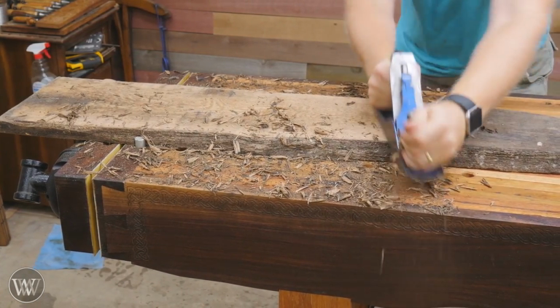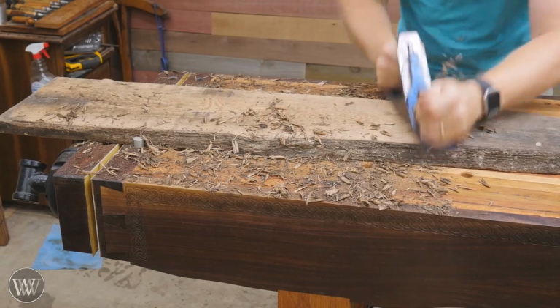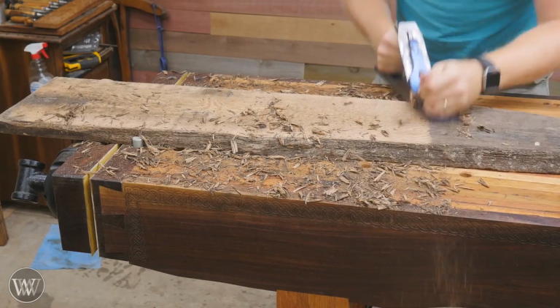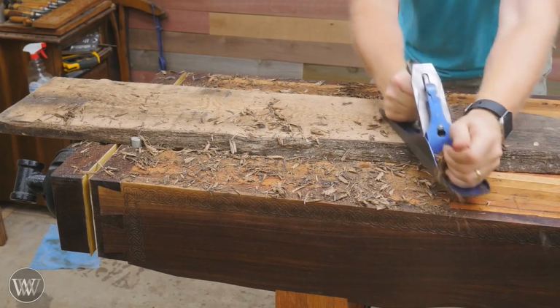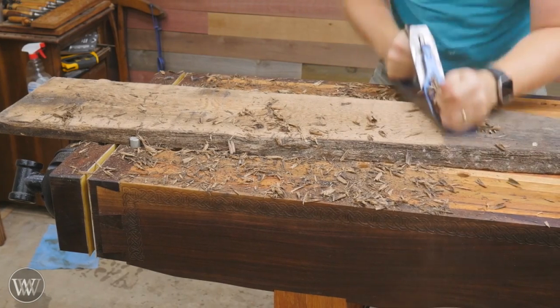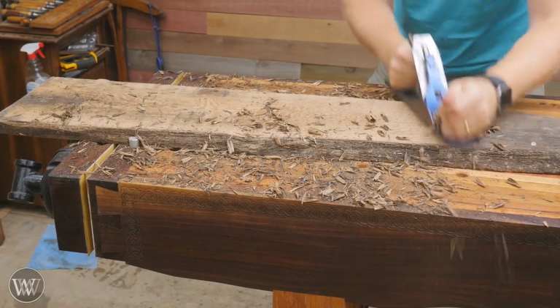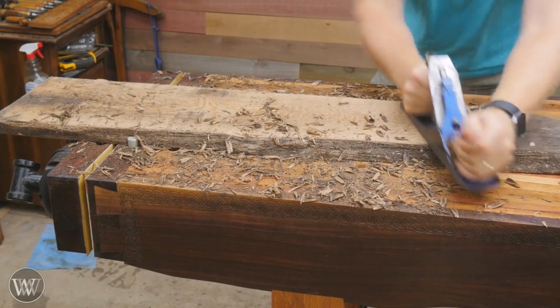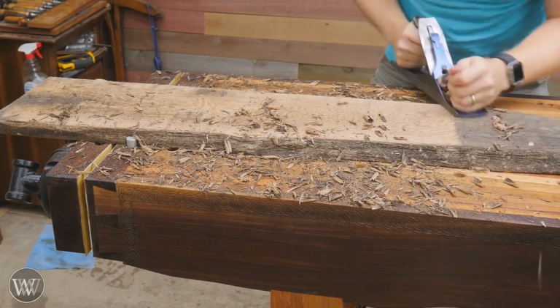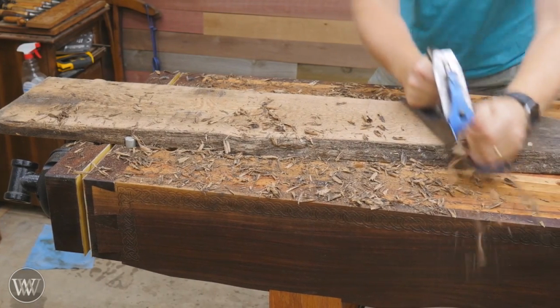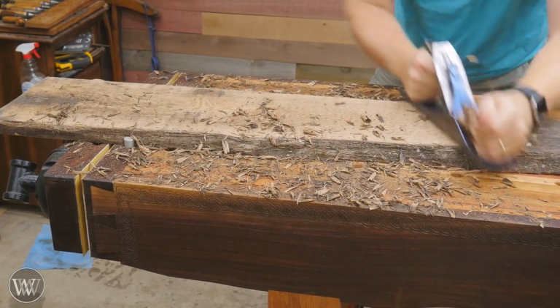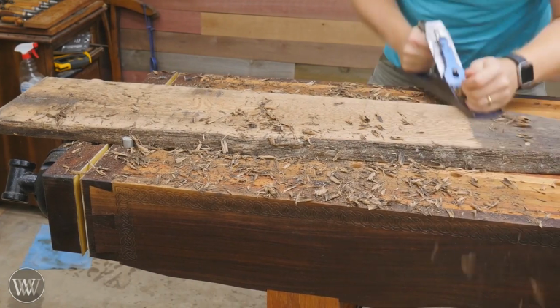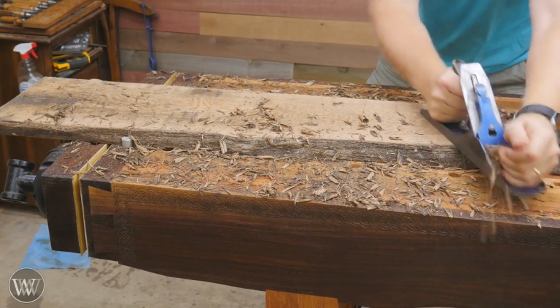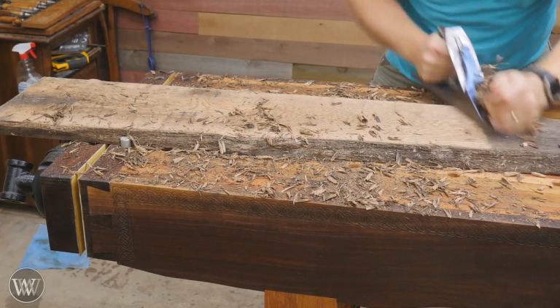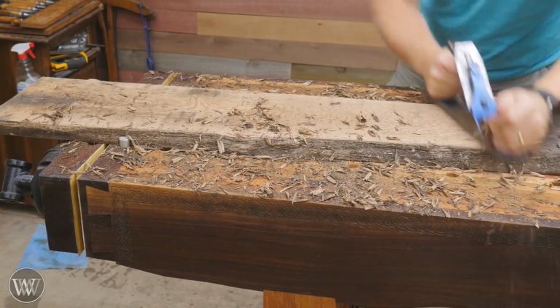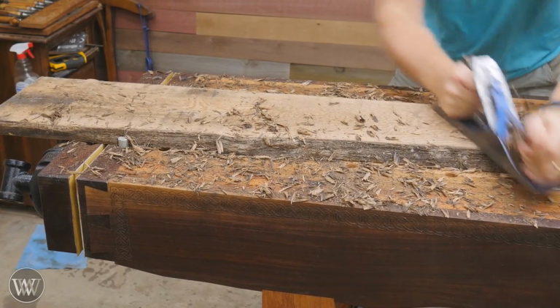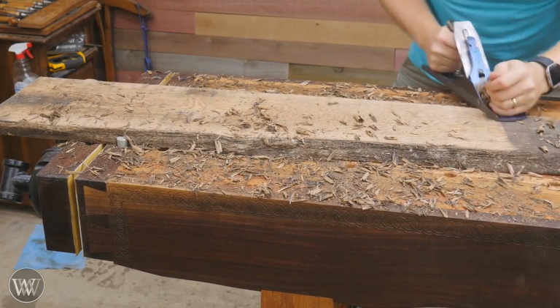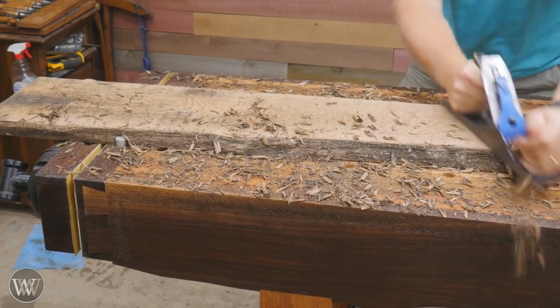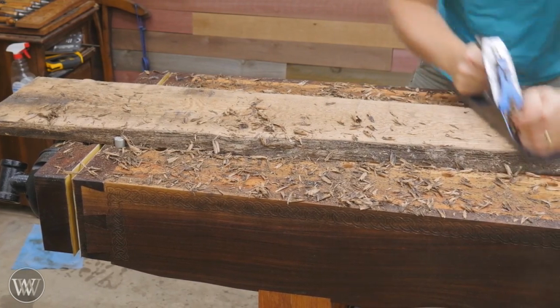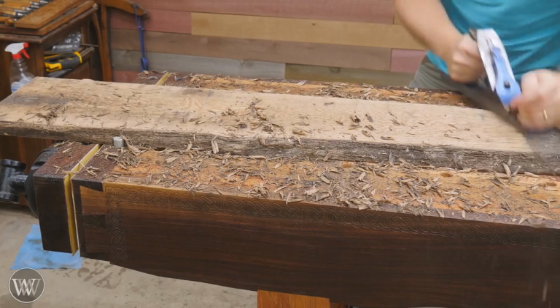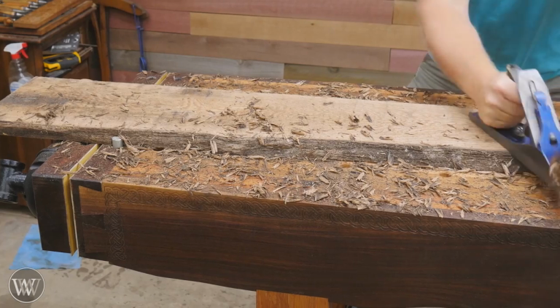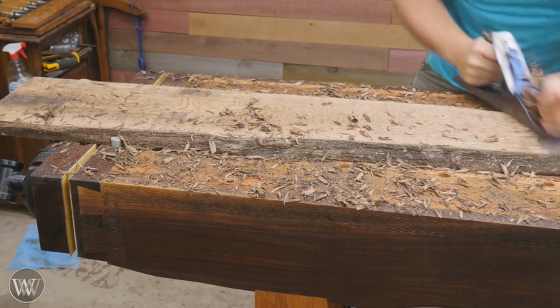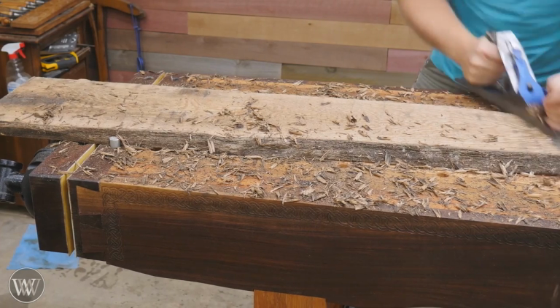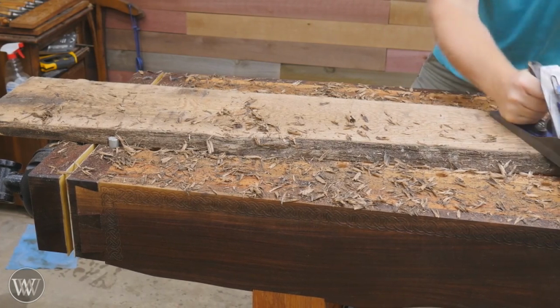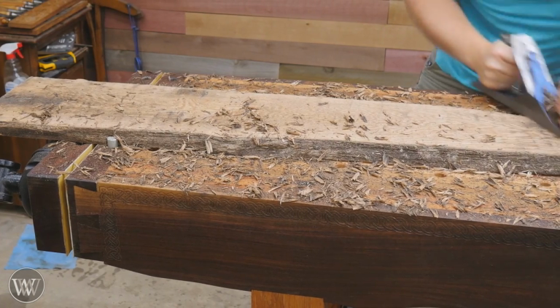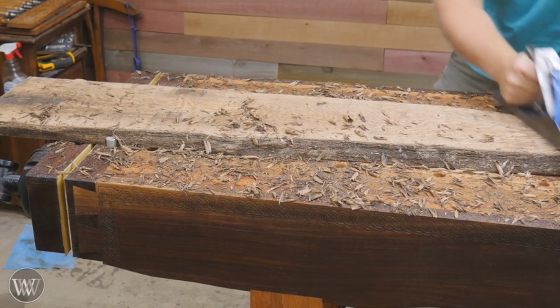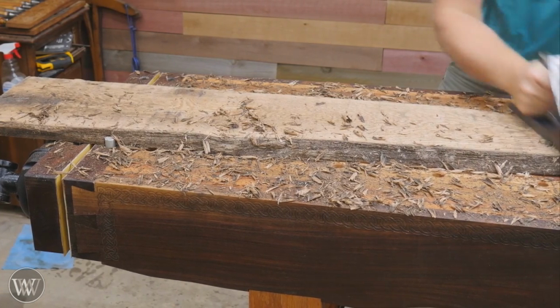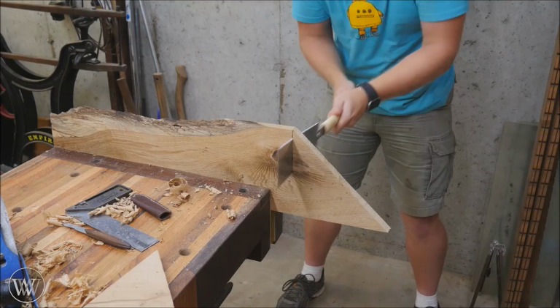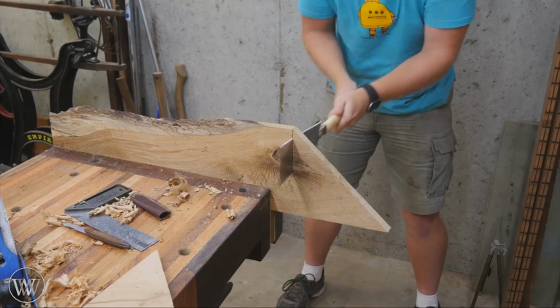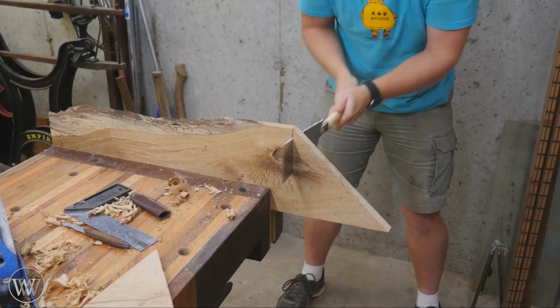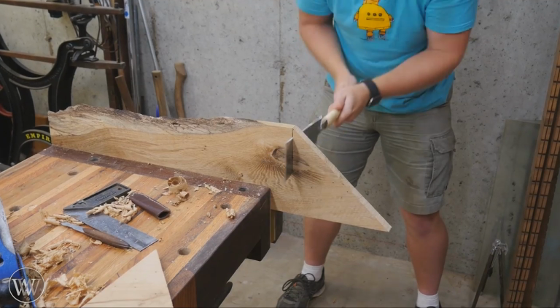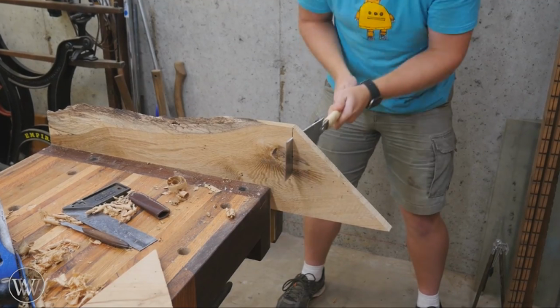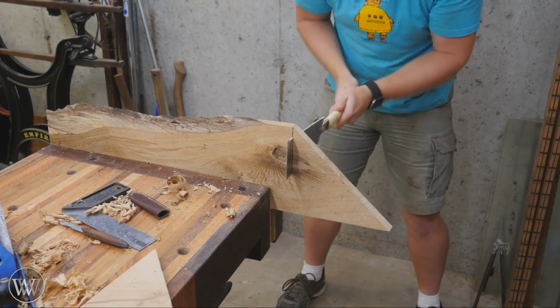I really don't have to do a whole lot other than flatten and smooth the two sides. So I'm going to hit it with a scrub plane and then come in and clean it up, much like I do for dimensioning, but just having to do the two sides.